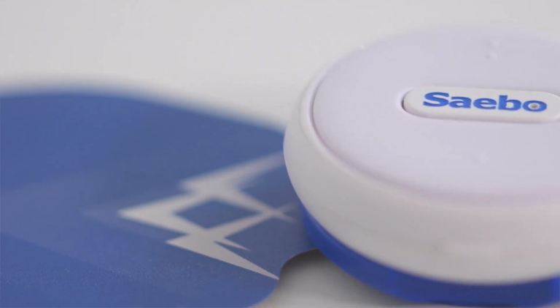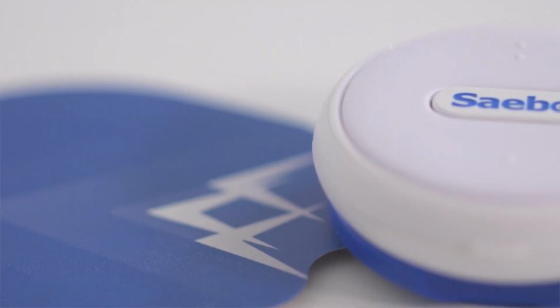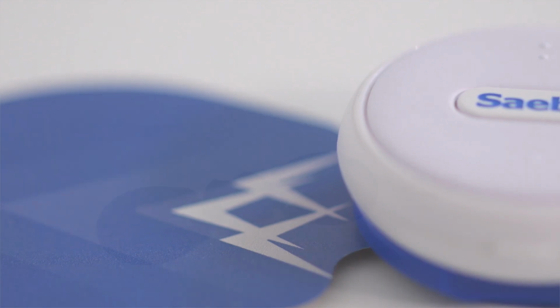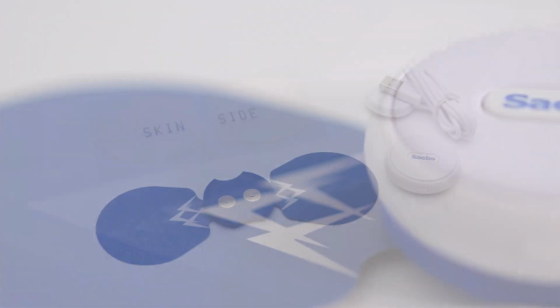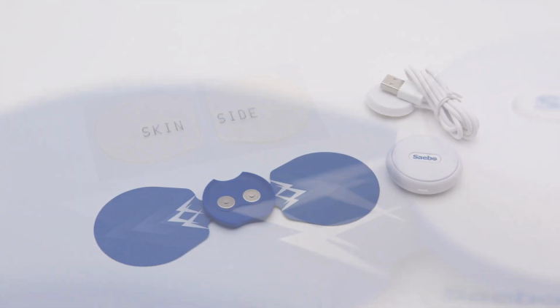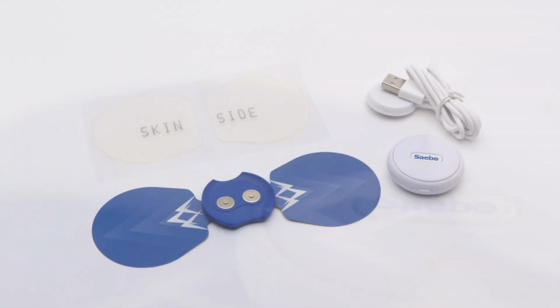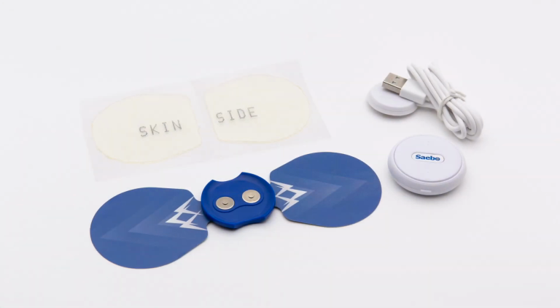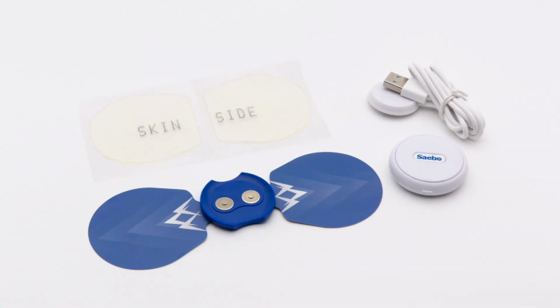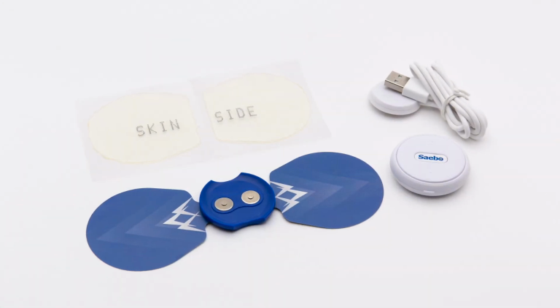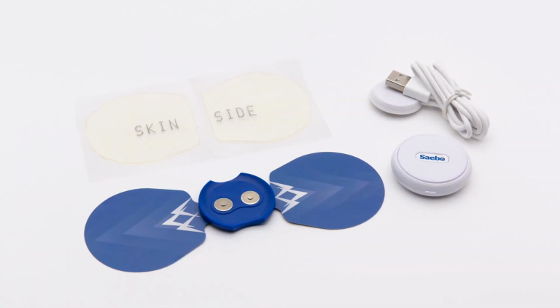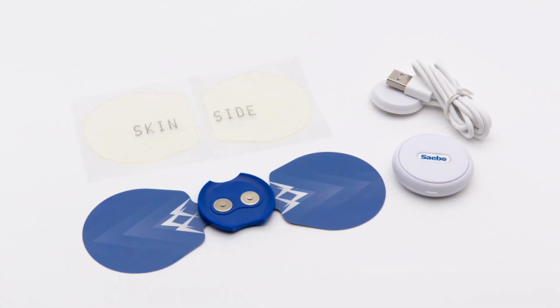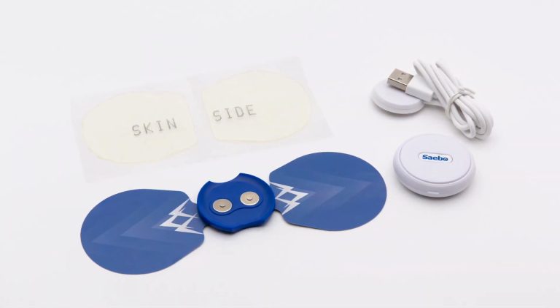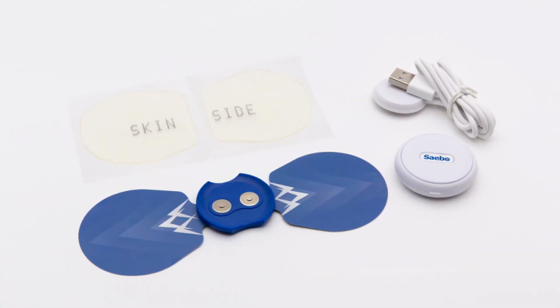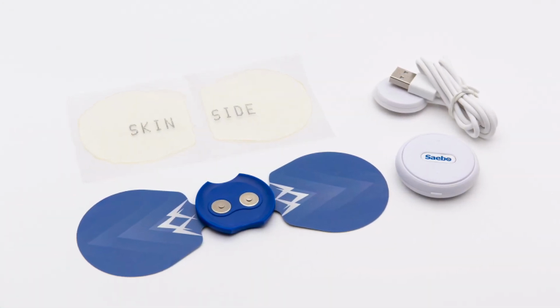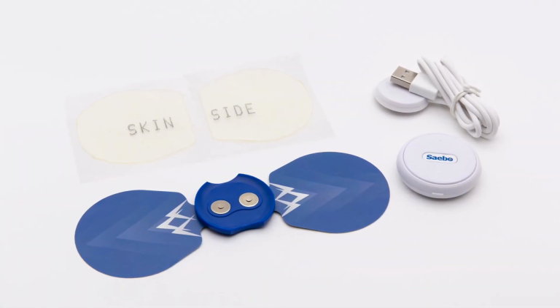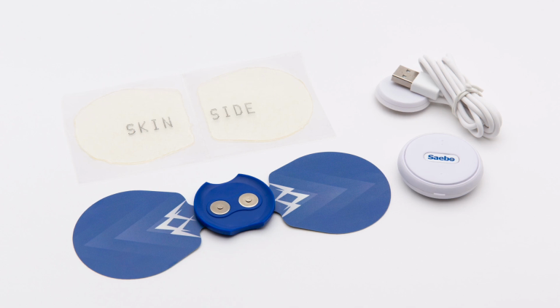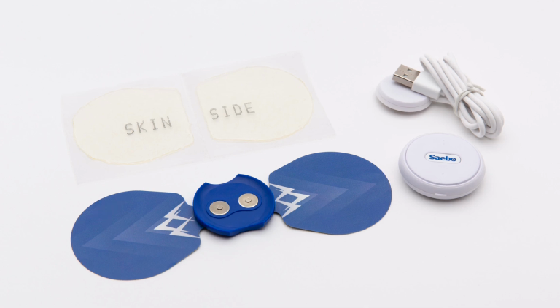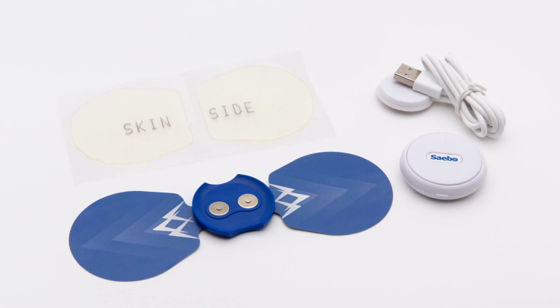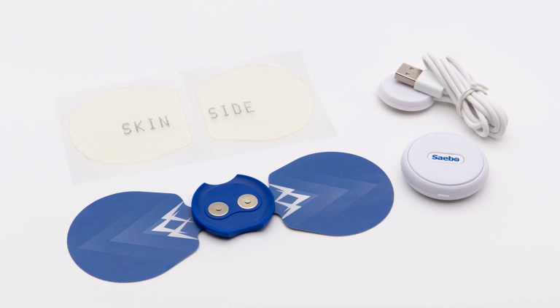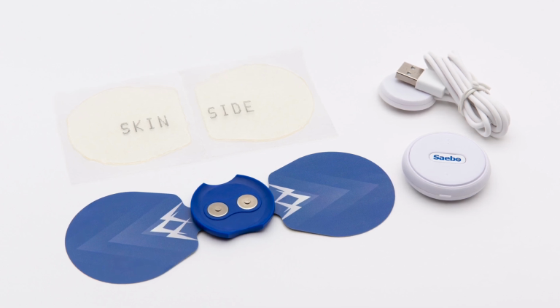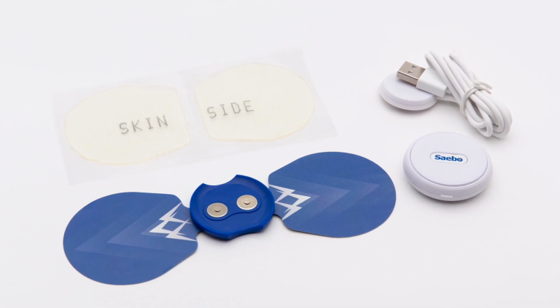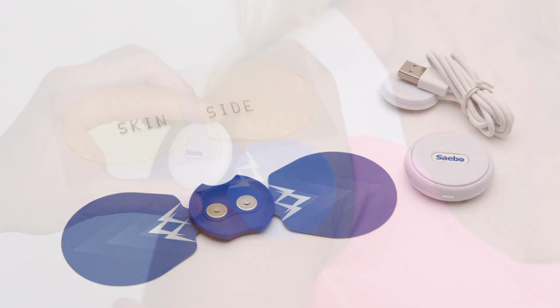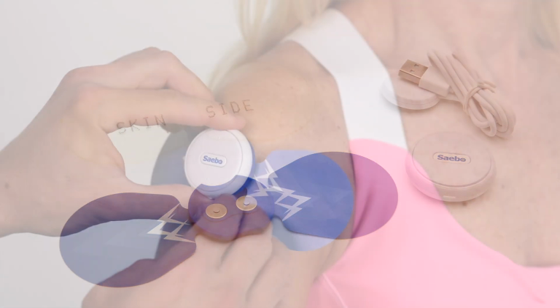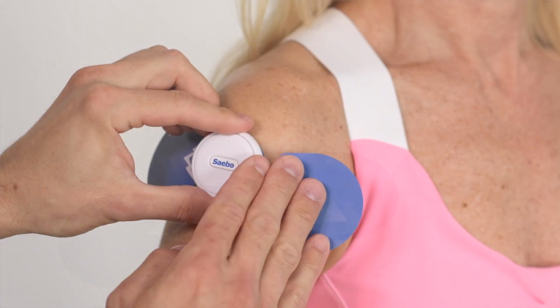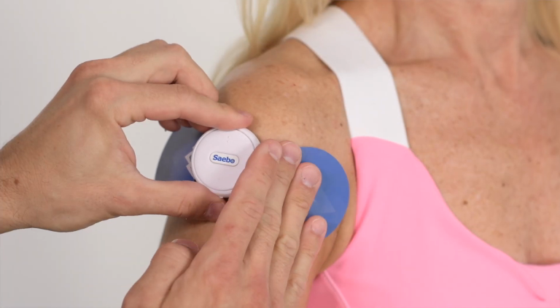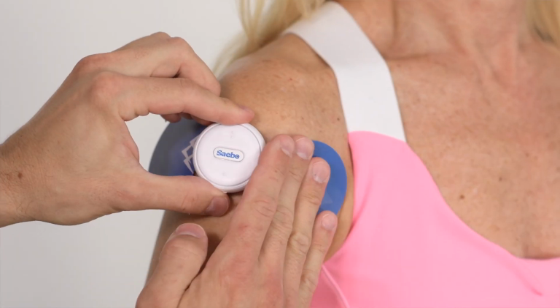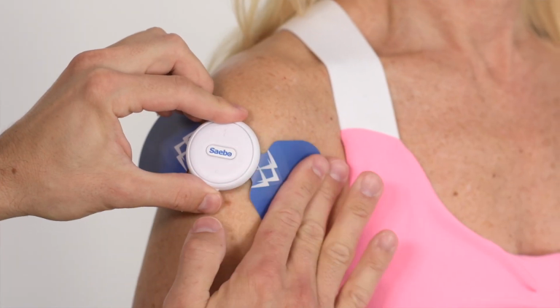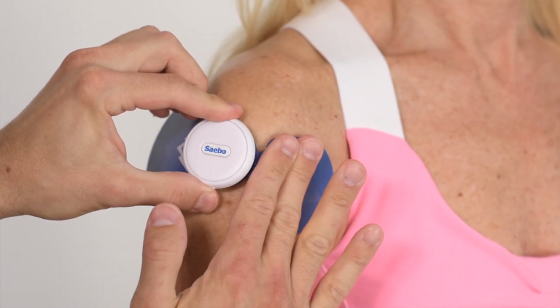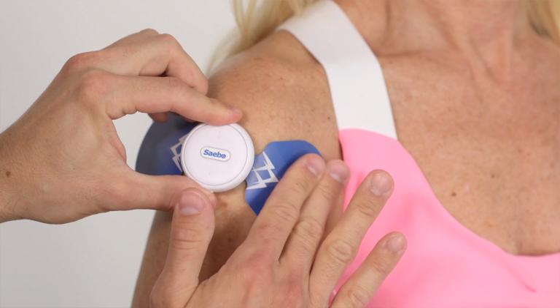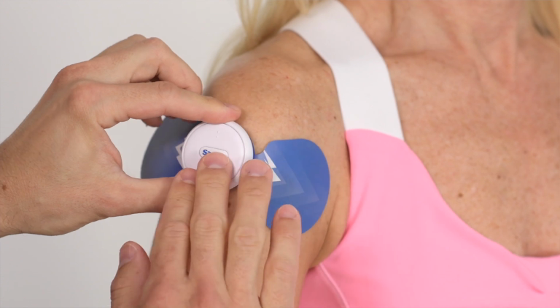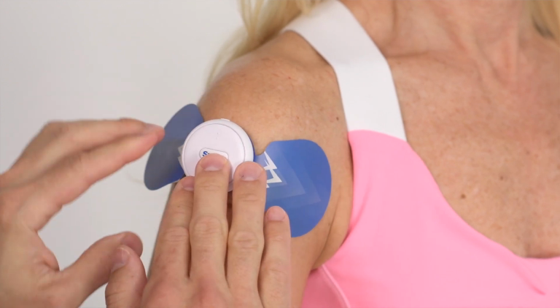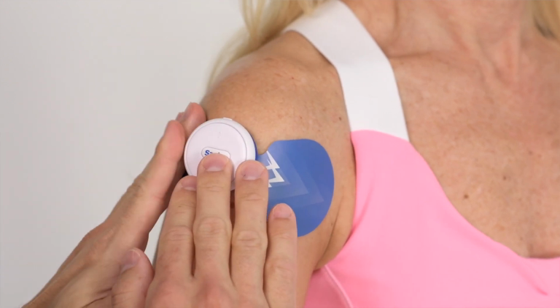Sabo Stim Go, a state-of-the-art wireless electrical stimulation device designed to improve motor recovery, strength and function, delivers electrical signals to the impaired muscles,